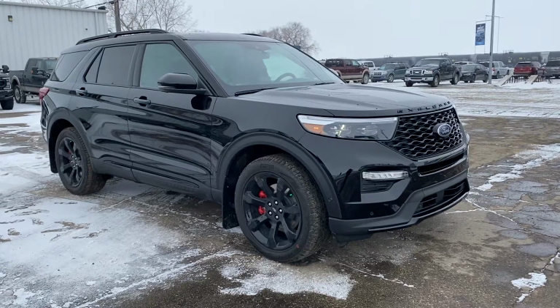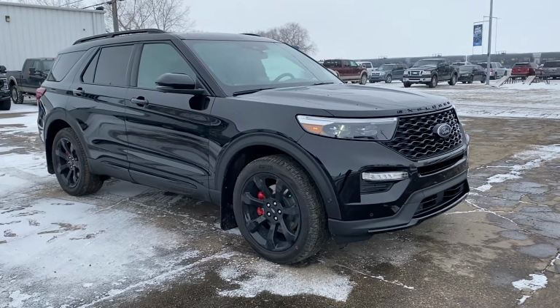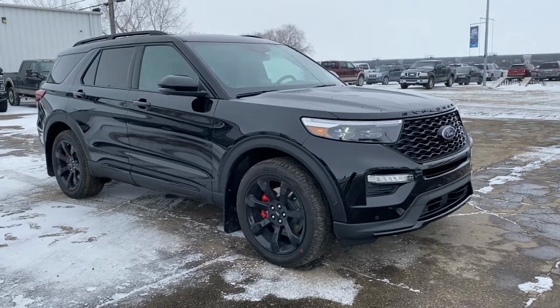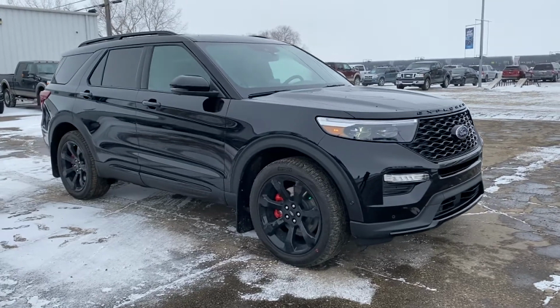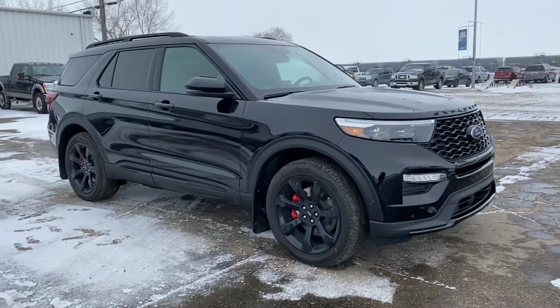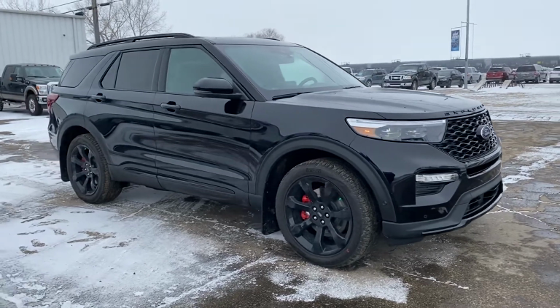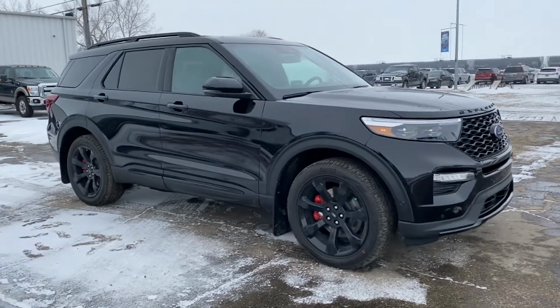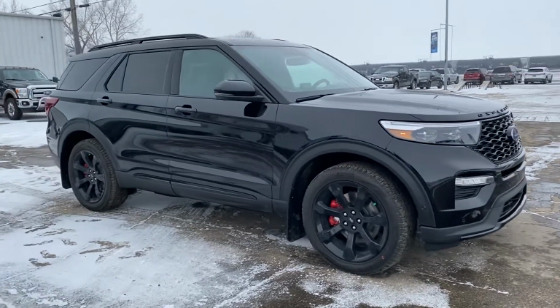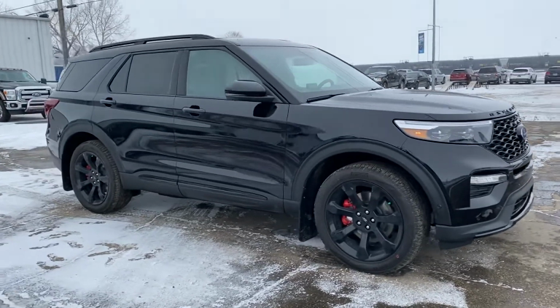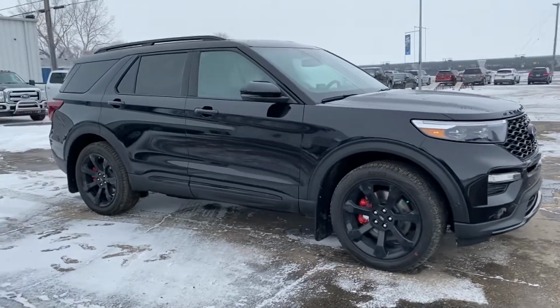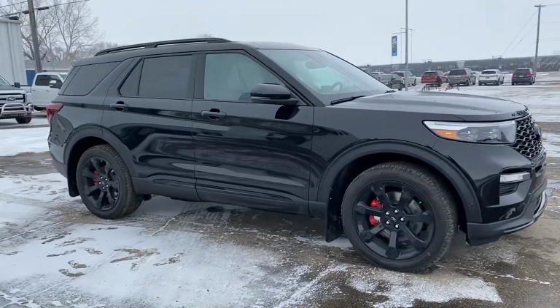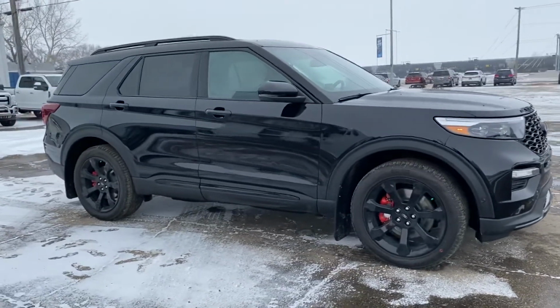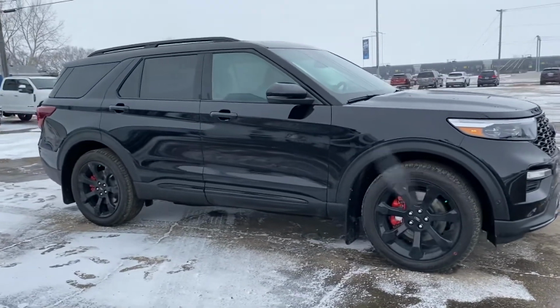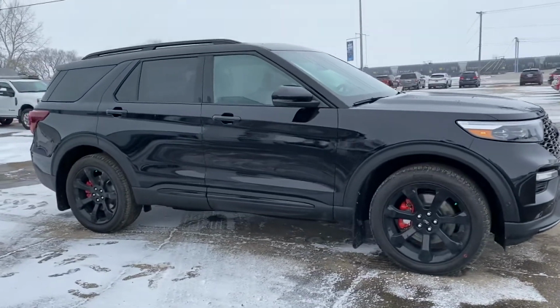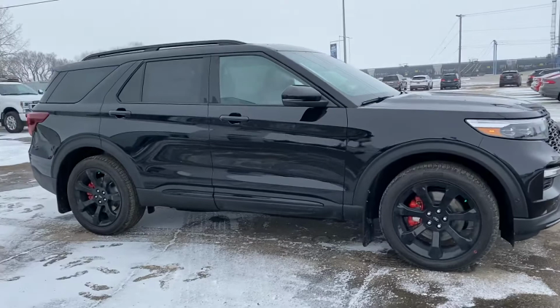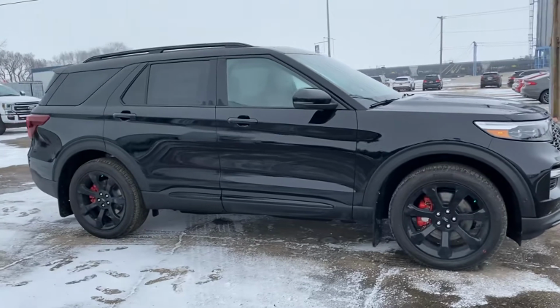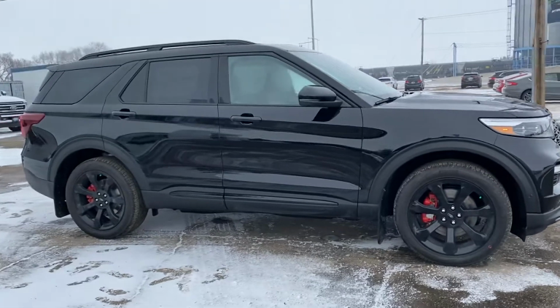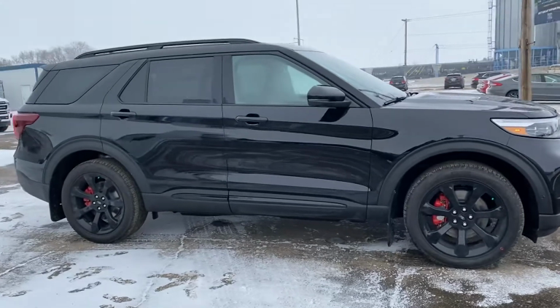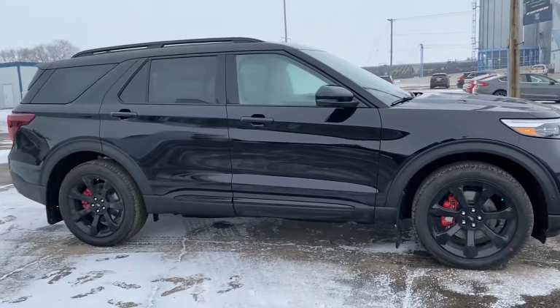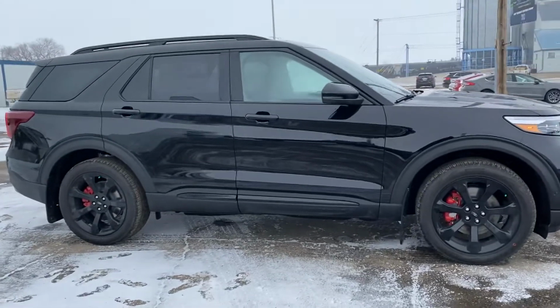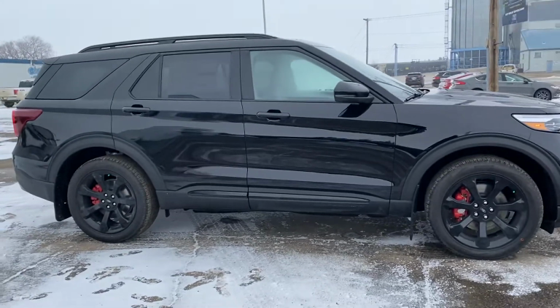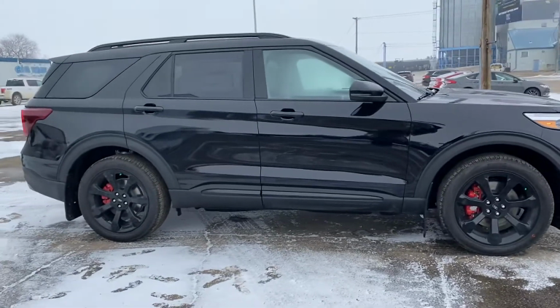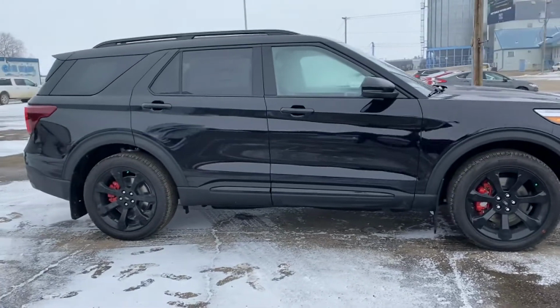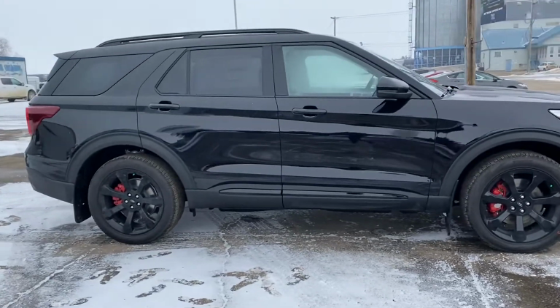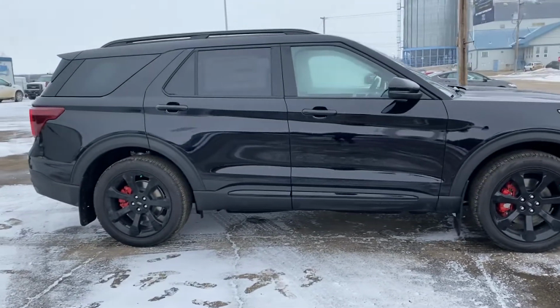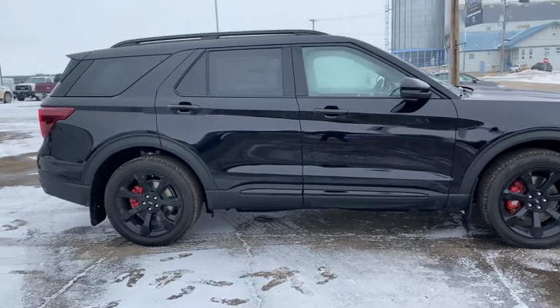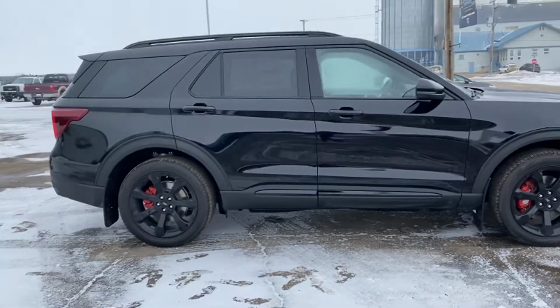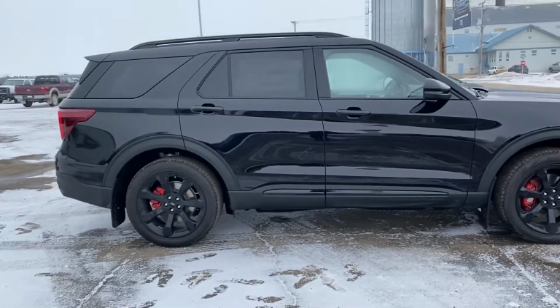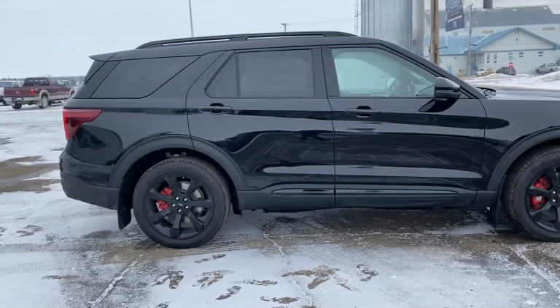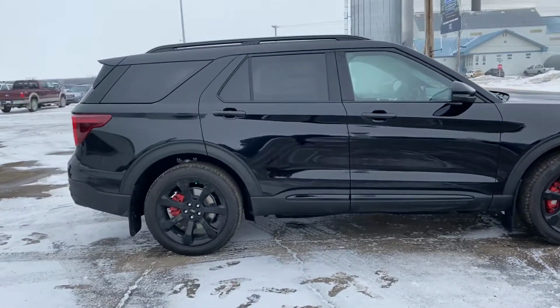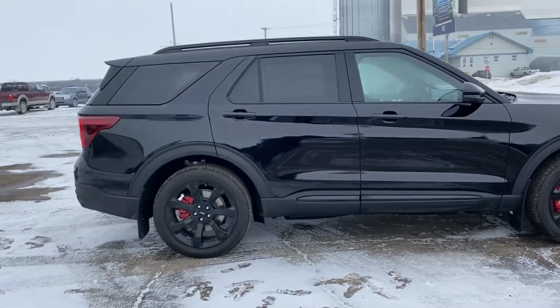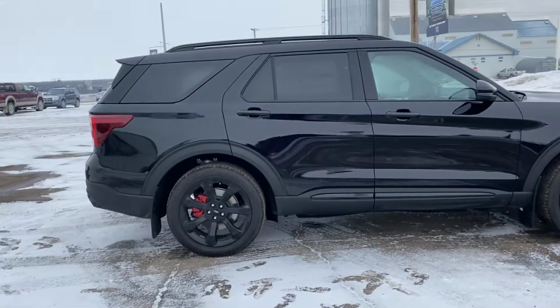Hey, check out this 2021 Ford Explorer ST, top of the line model. It's got a blackout package on the ST.